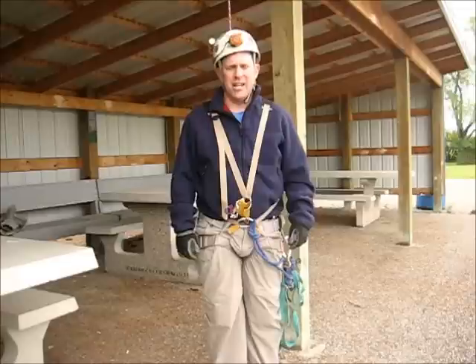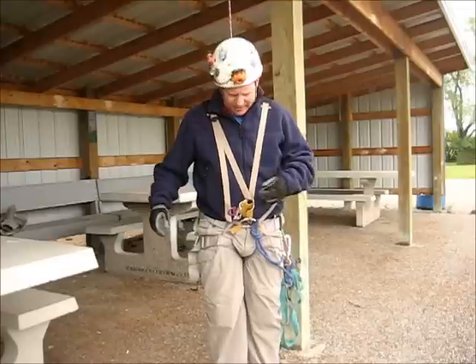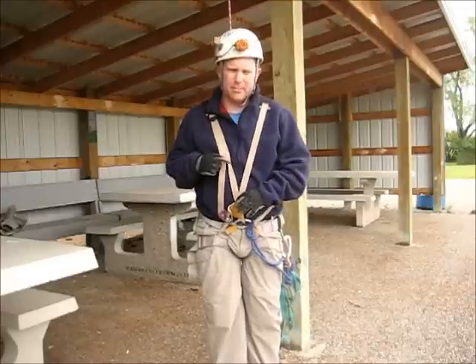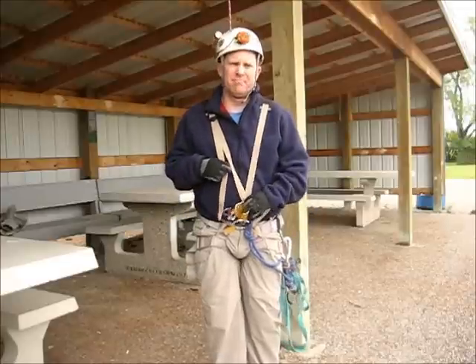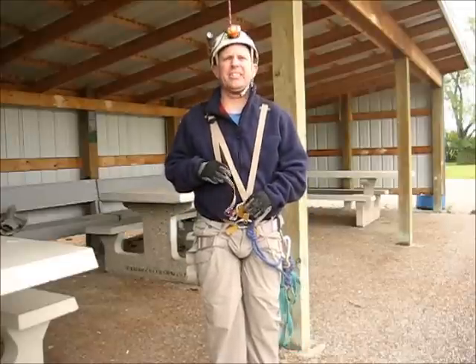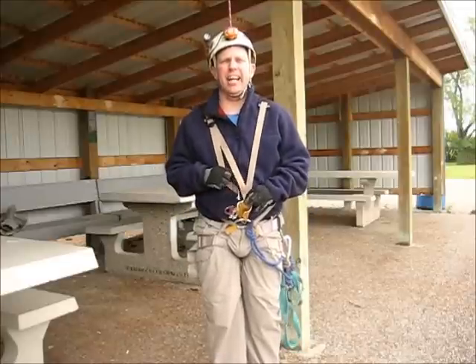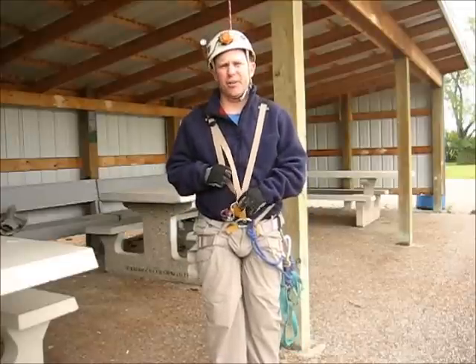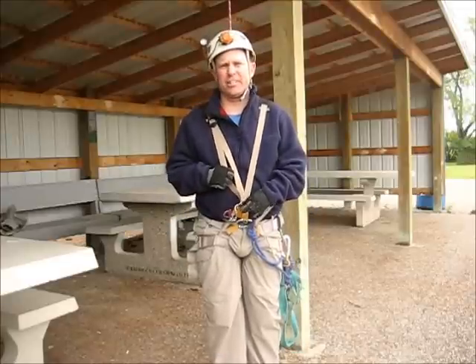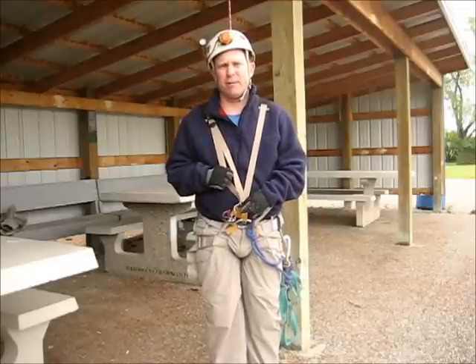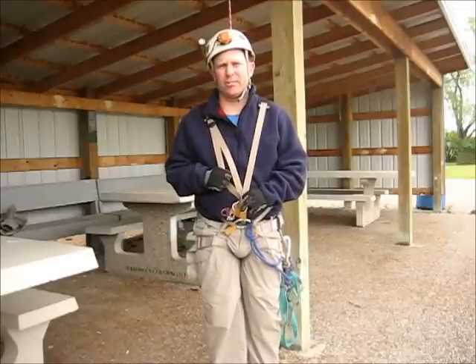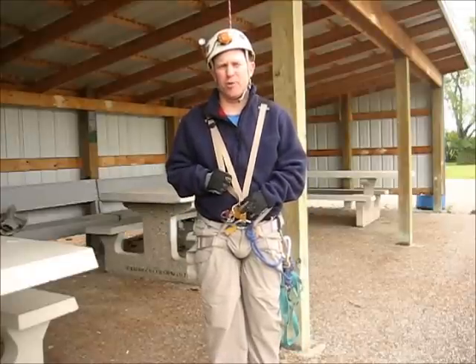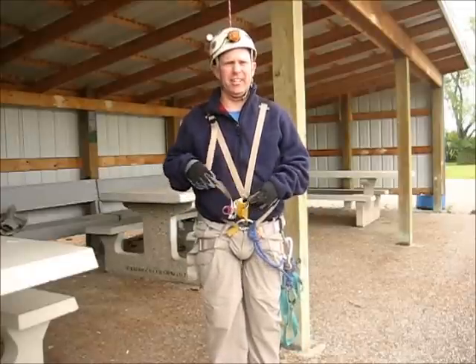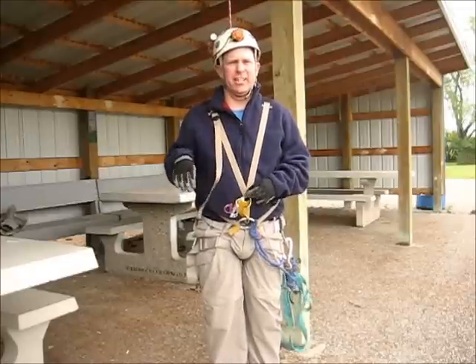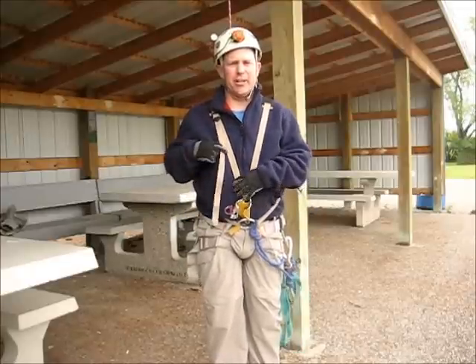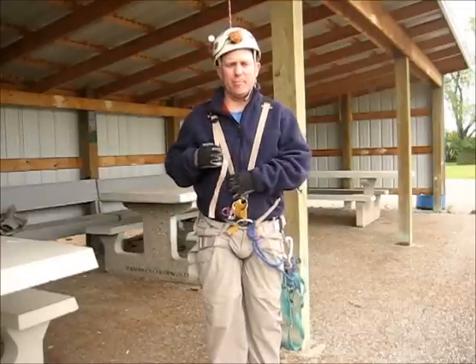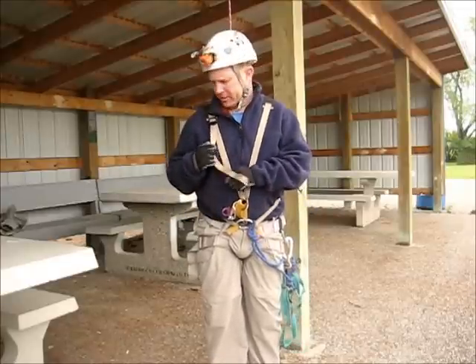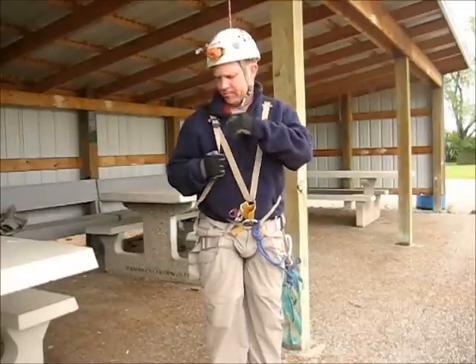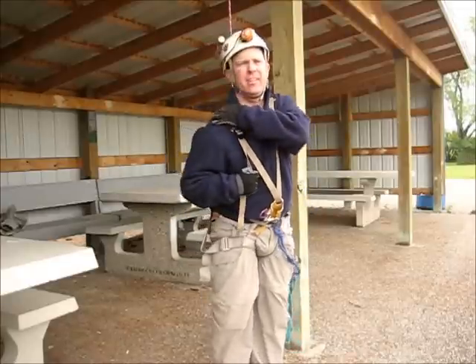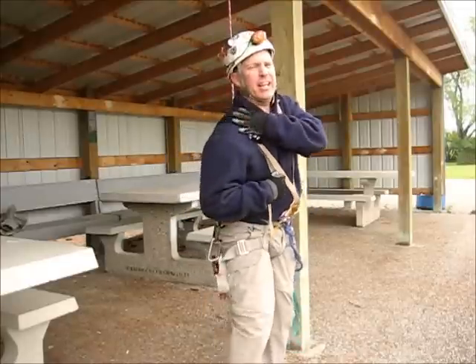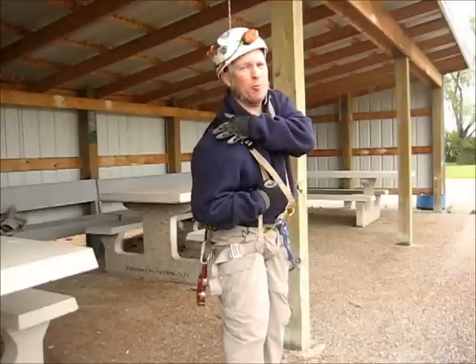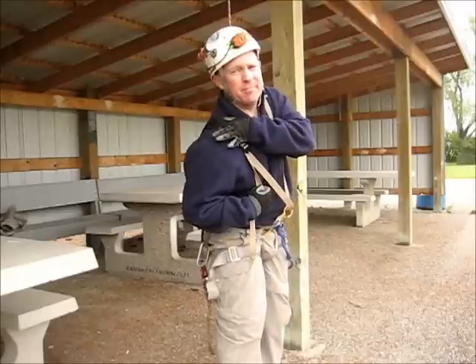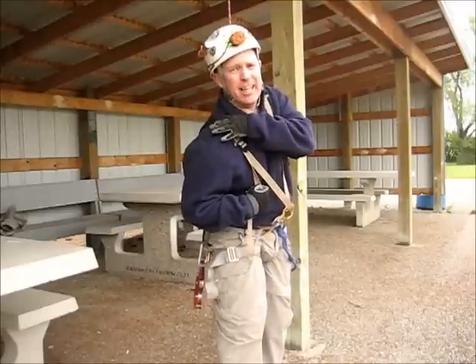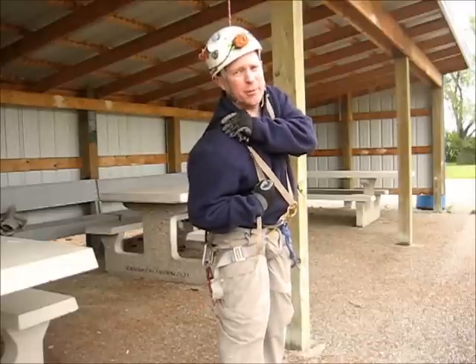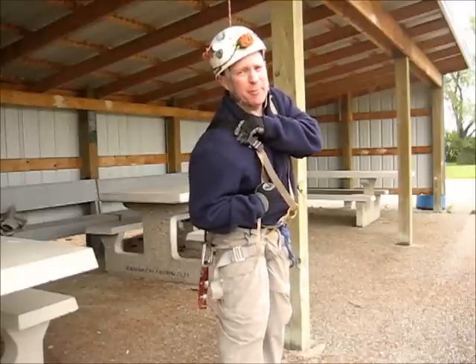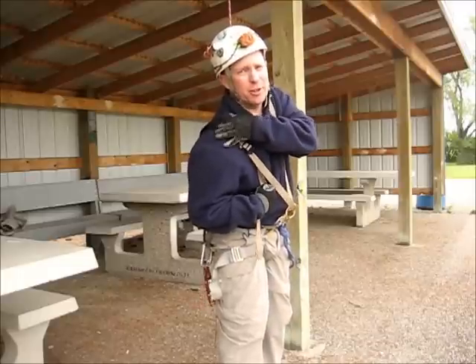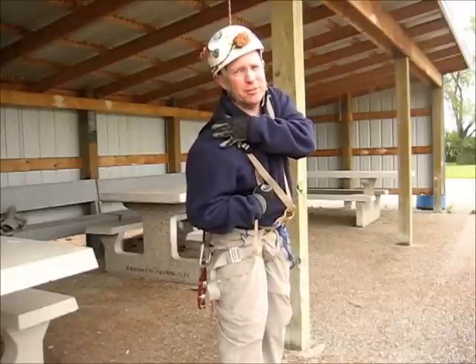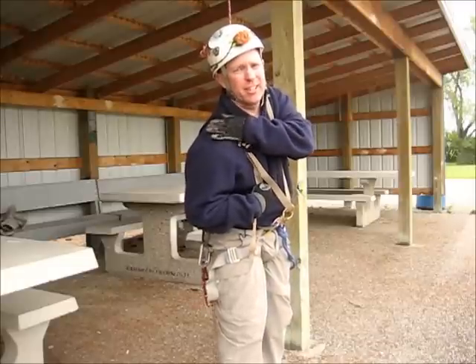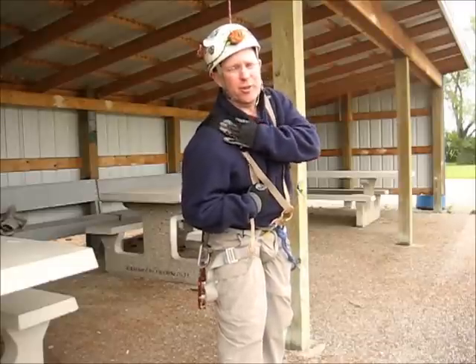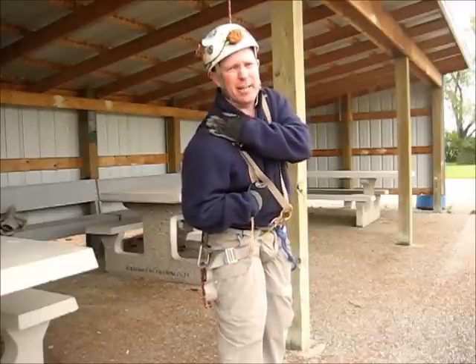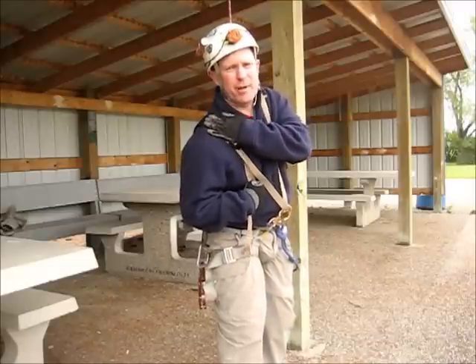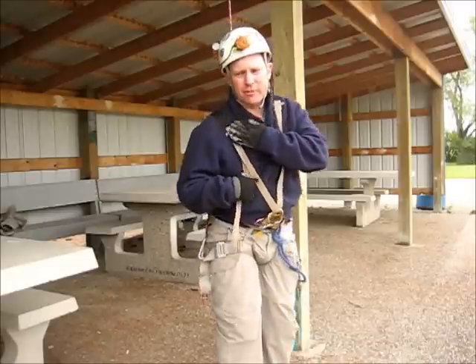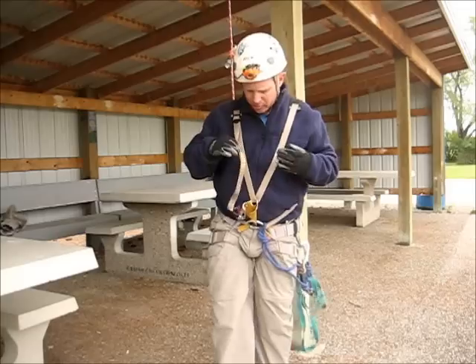This is a chest H harness that I built this morning, just trying a couple things out. Number one, it's got two-inch webbing on the shoulders, so that'll be better for lifting loads.